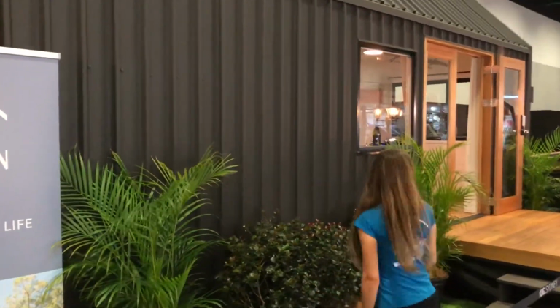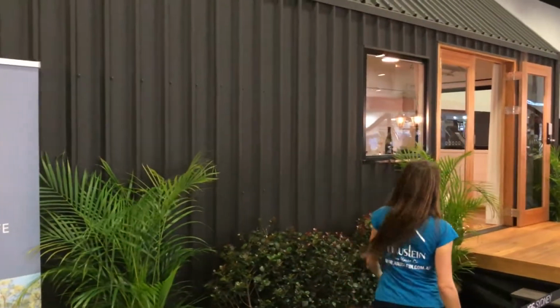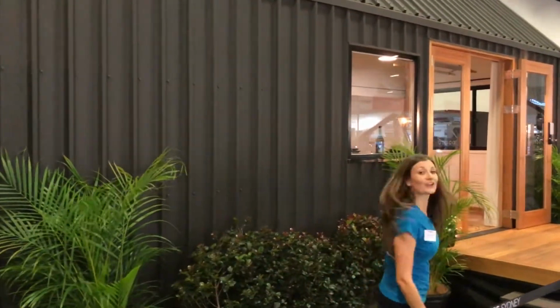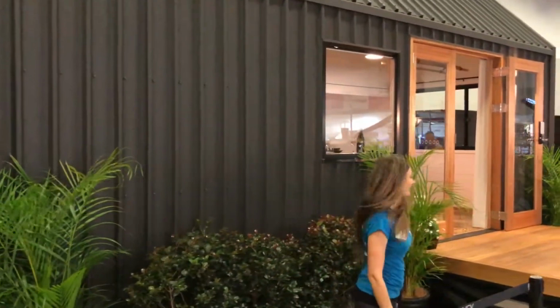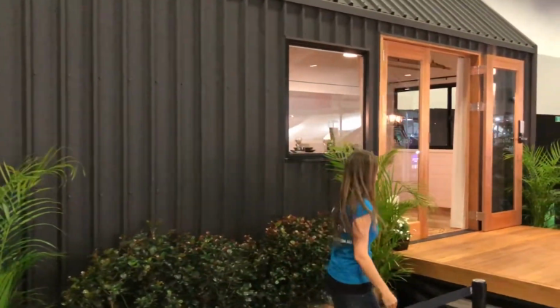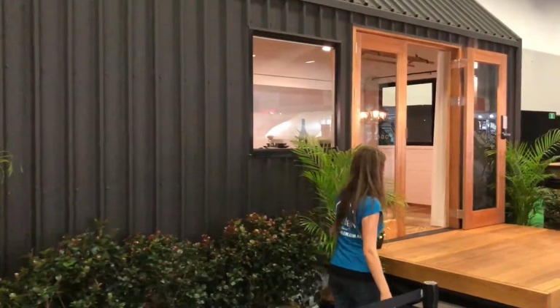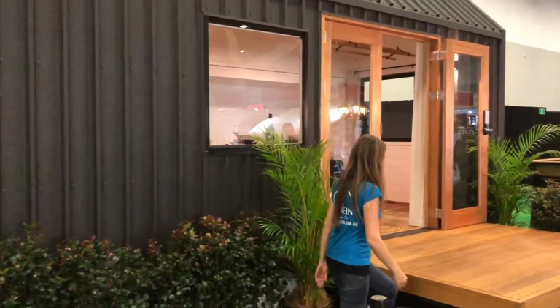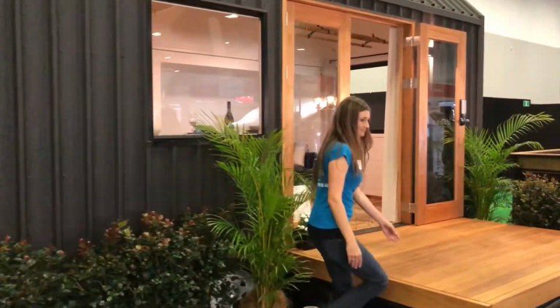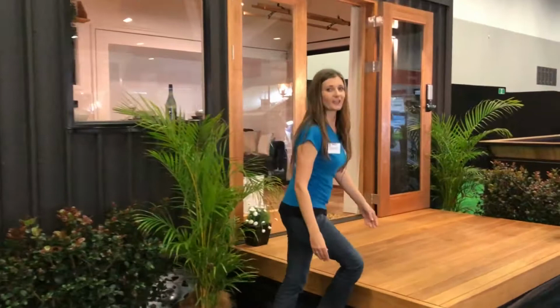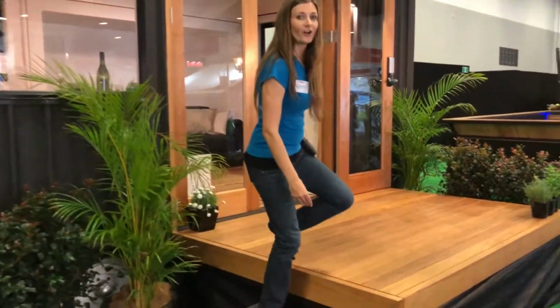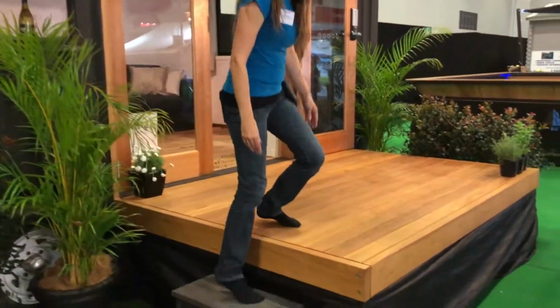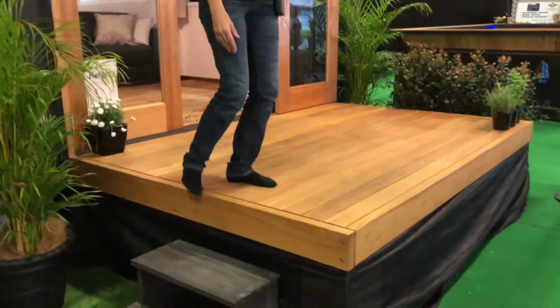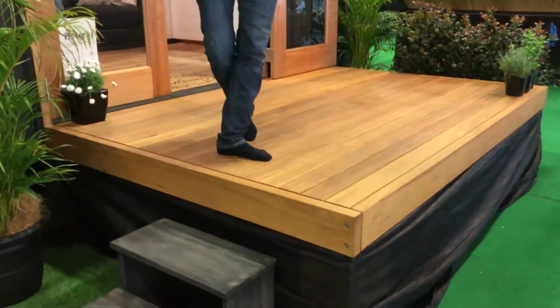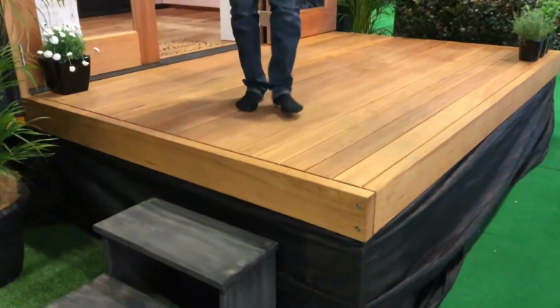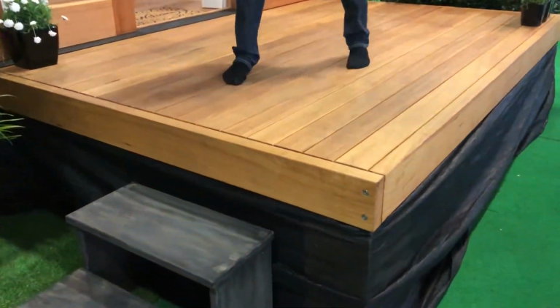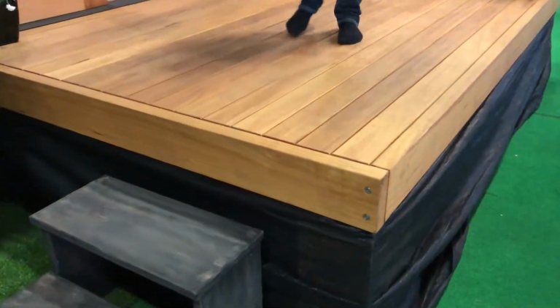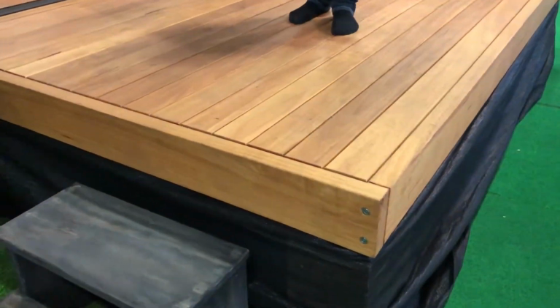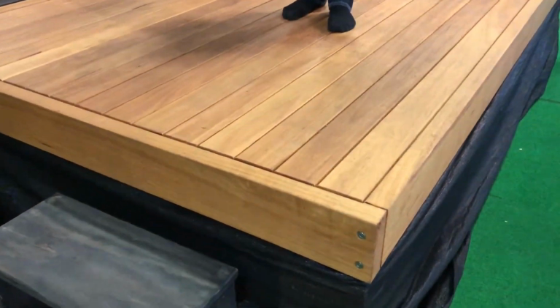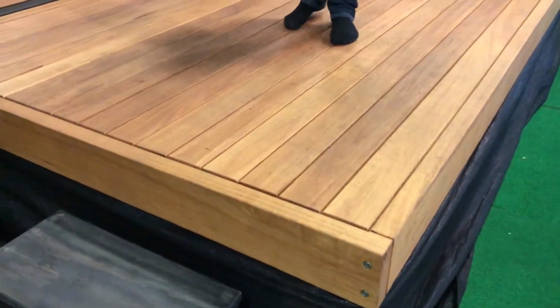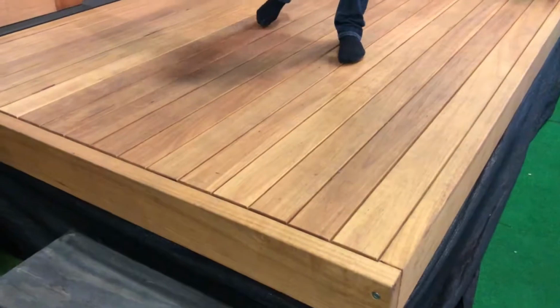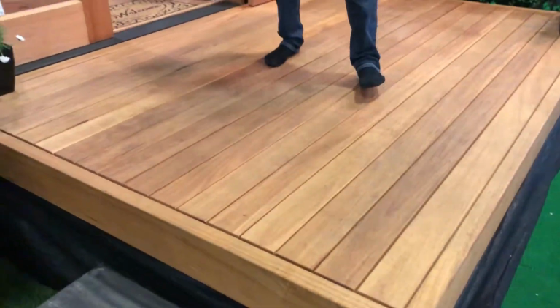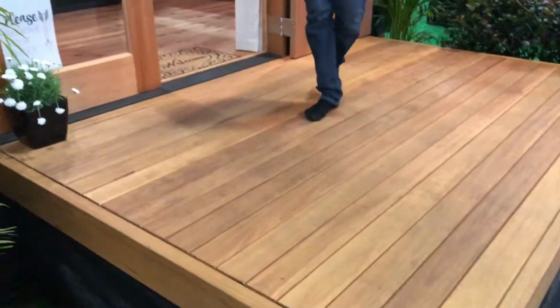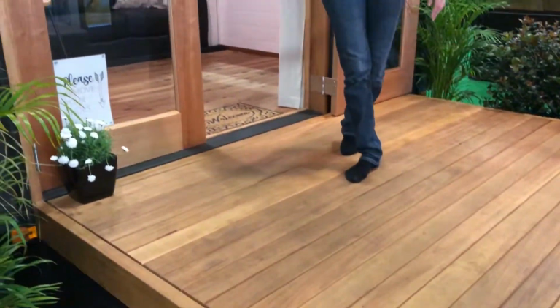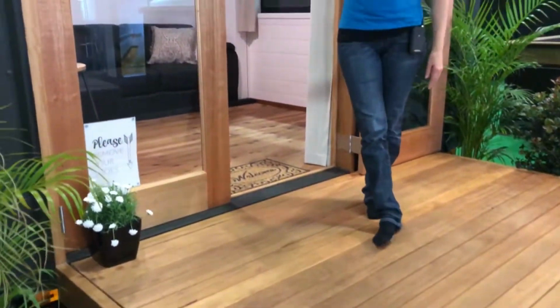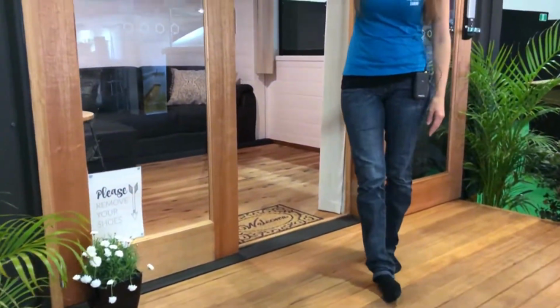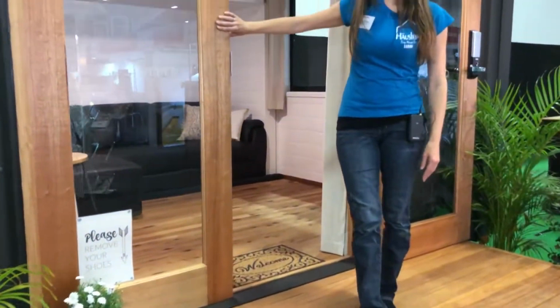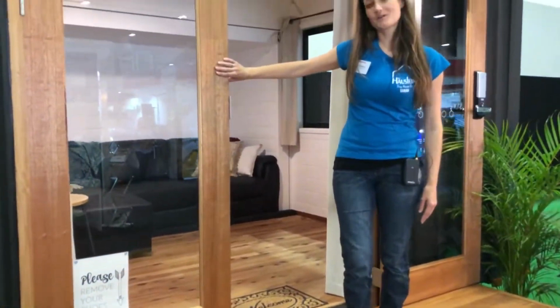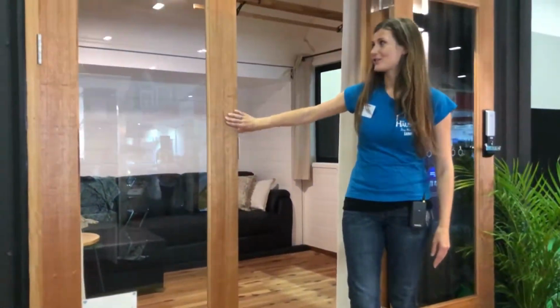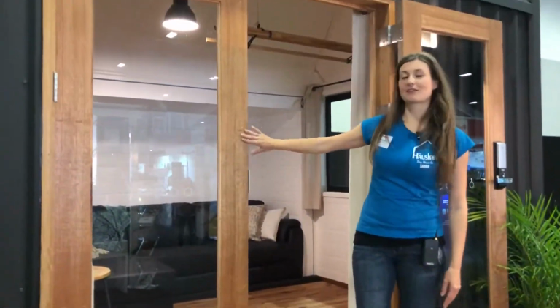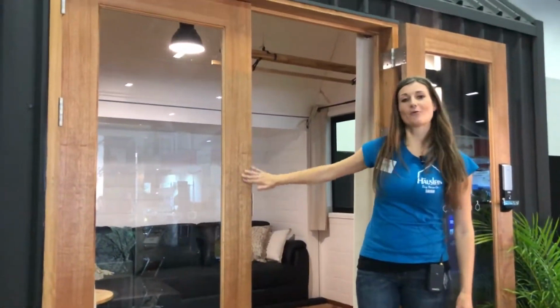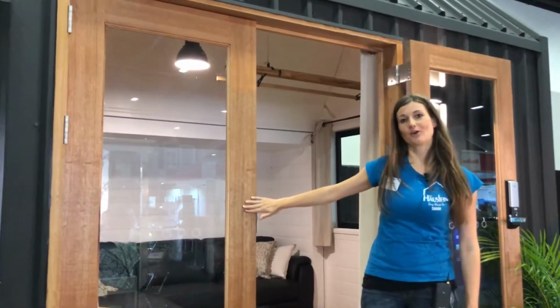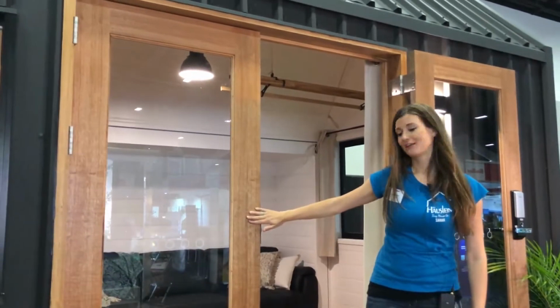On our way in — this is a hardwood deck, which is one of the options that you can include if you like. These are solid wood double doors which just give it that welcoming open feeling.